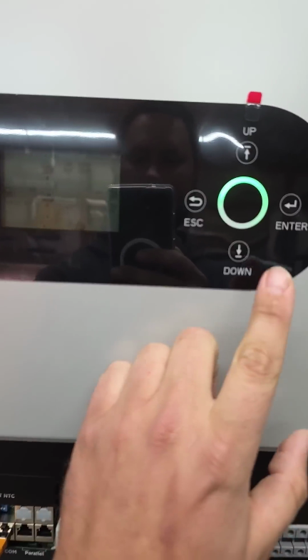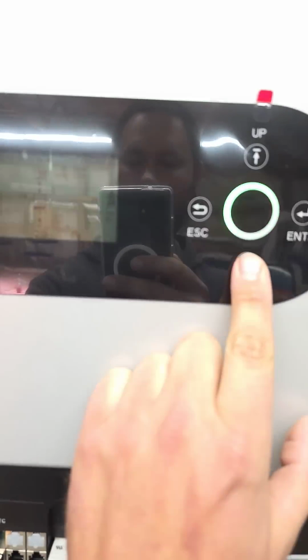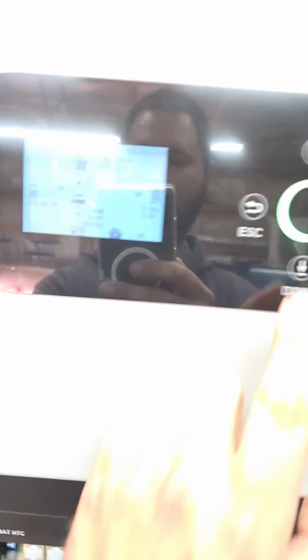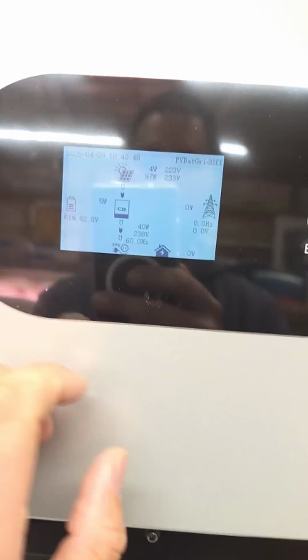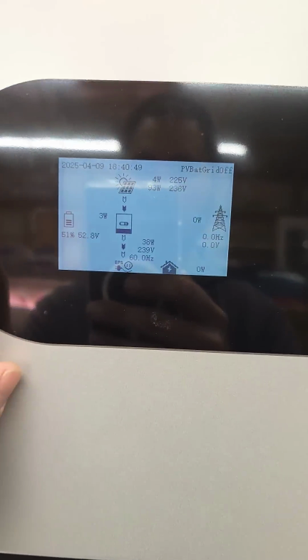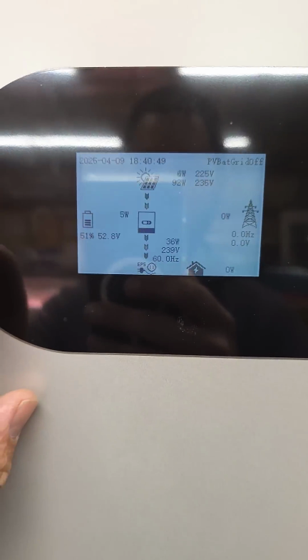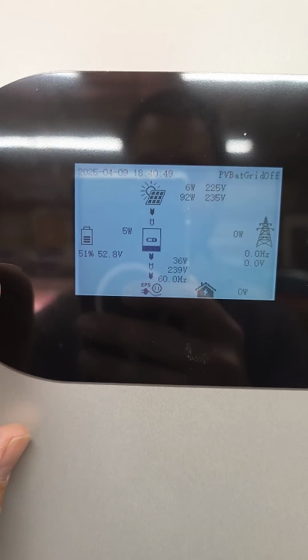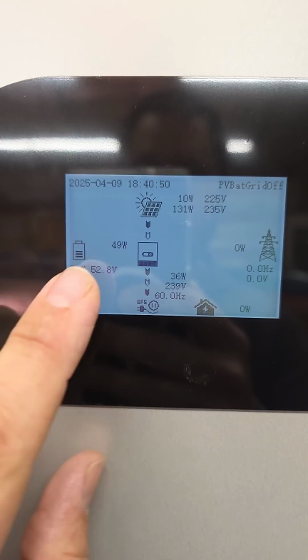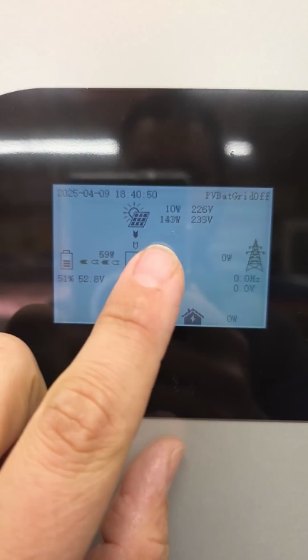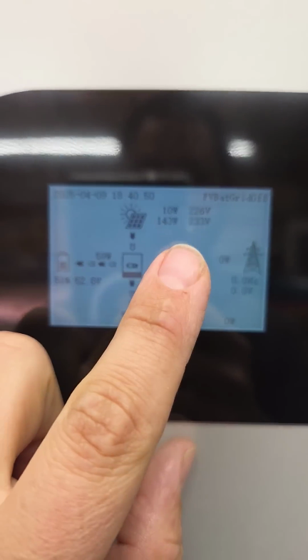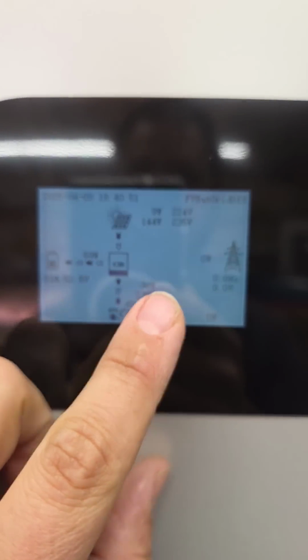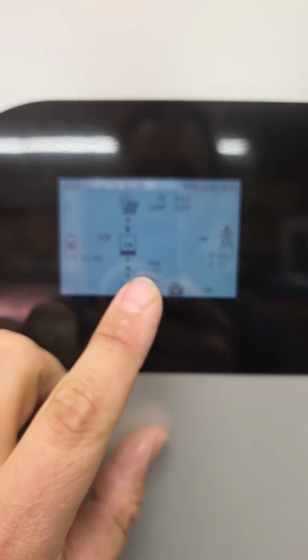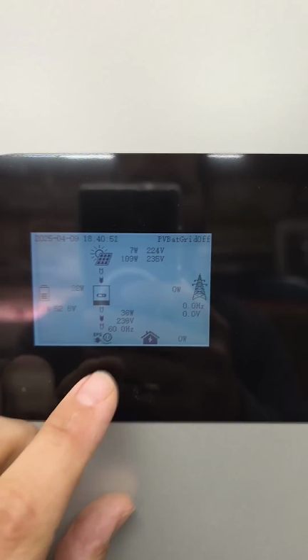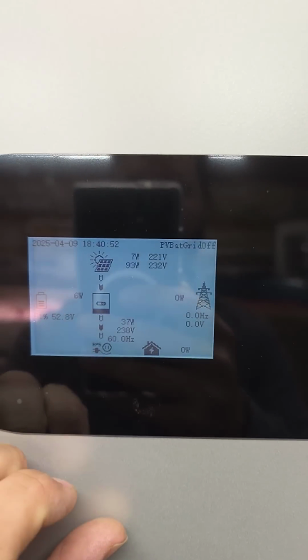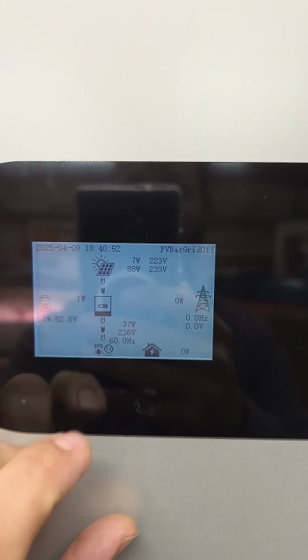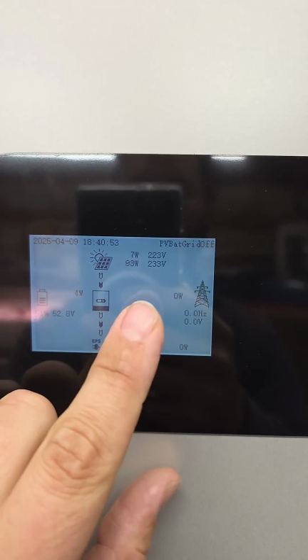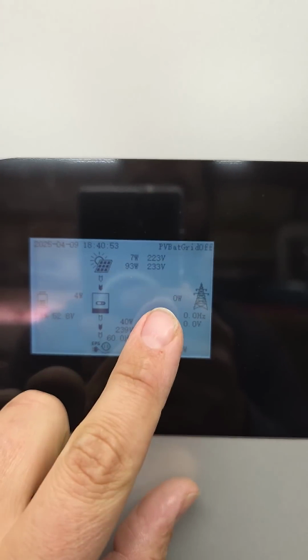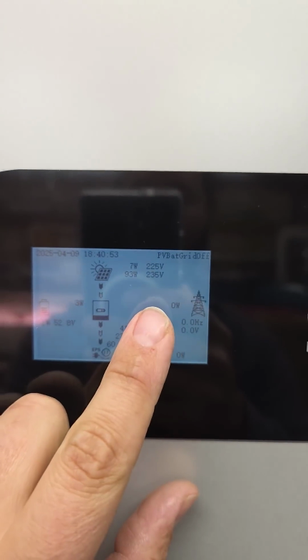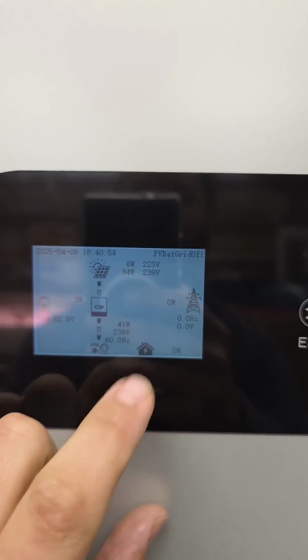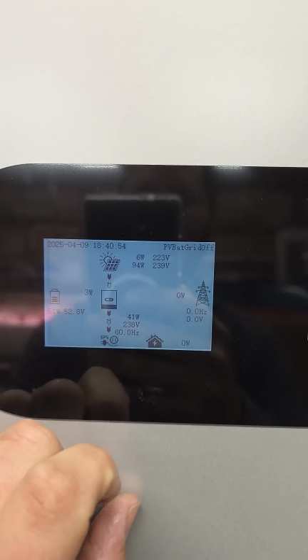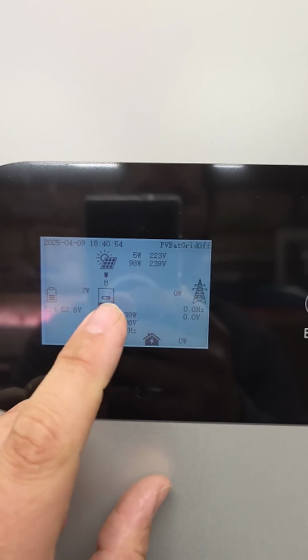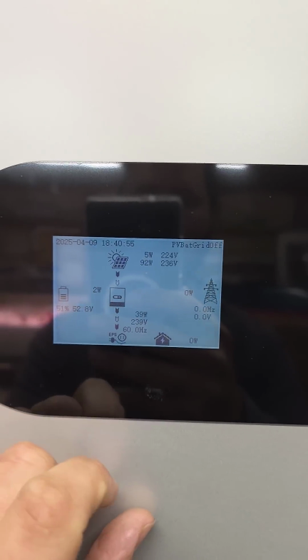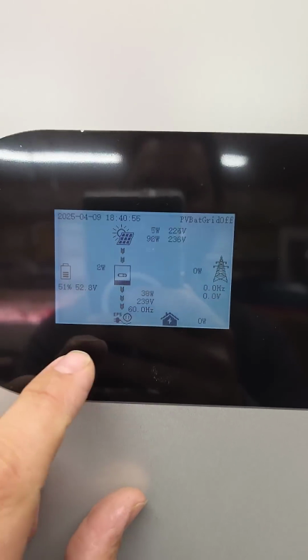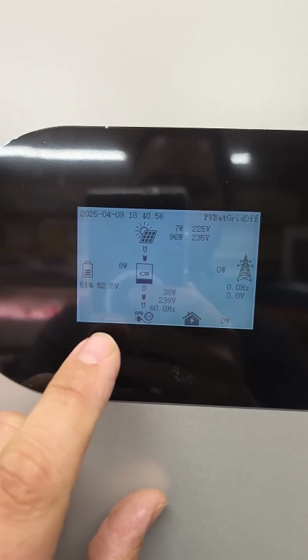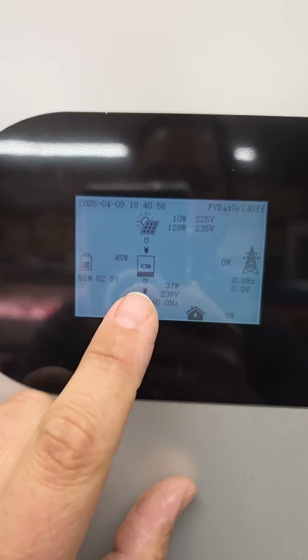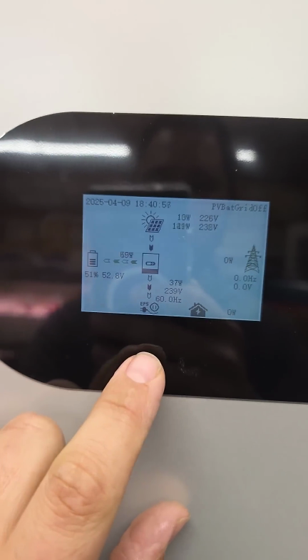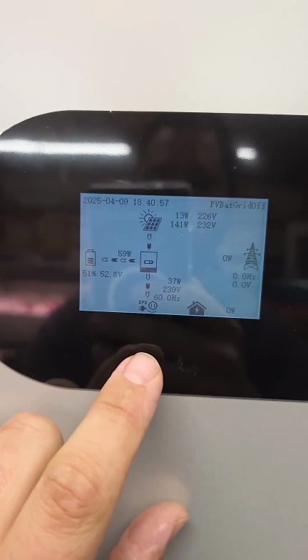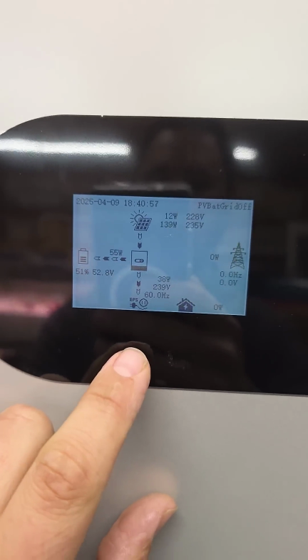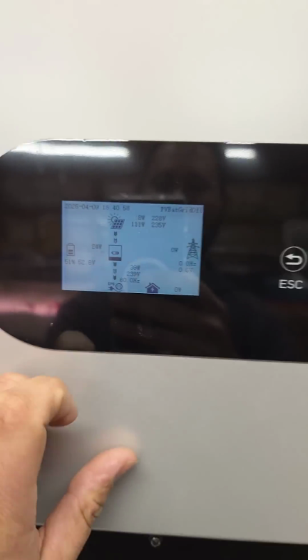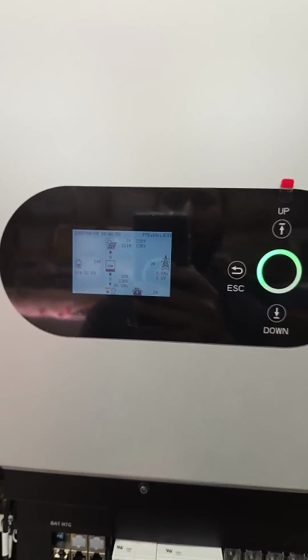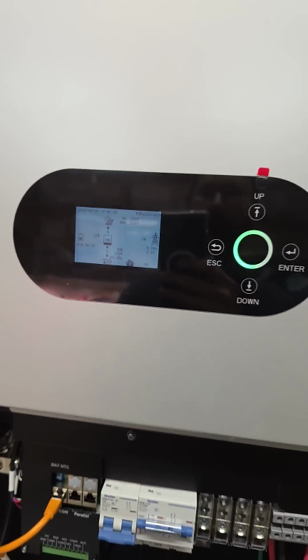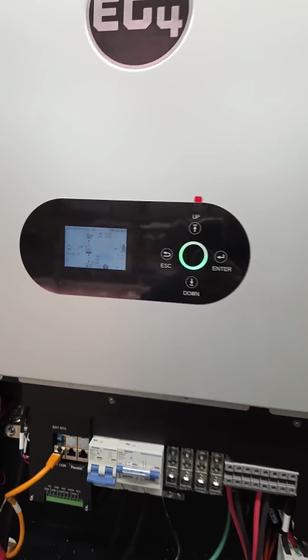Take a look at the display. It's a little cloudy today, but we've got 225 volts, some wattage coming in, and we are powering our loads.